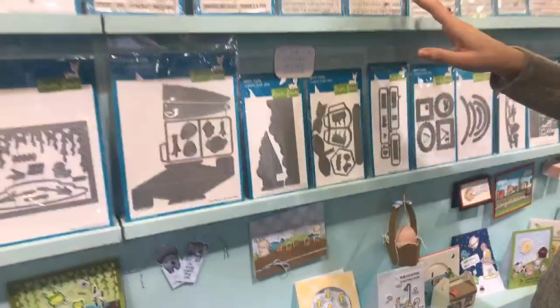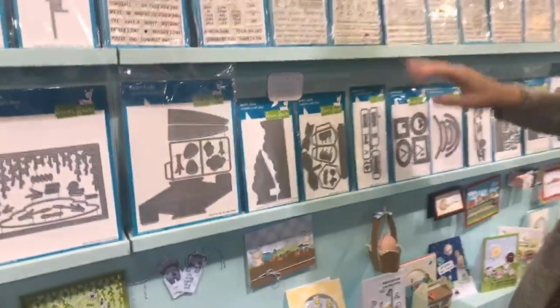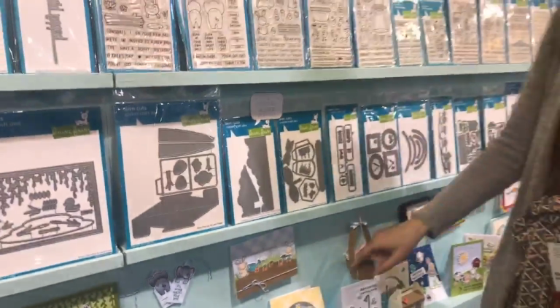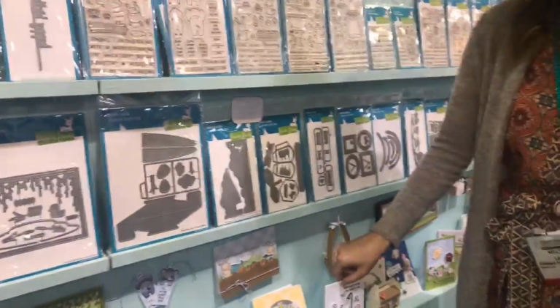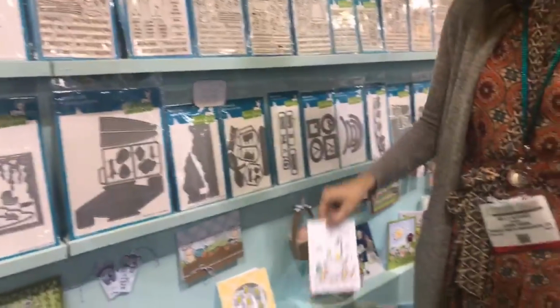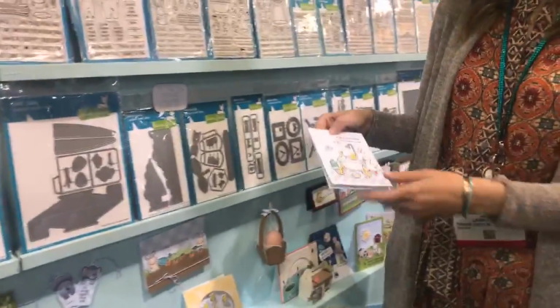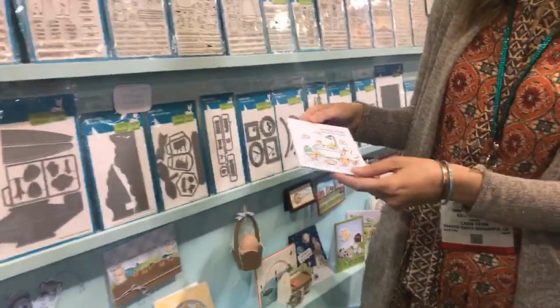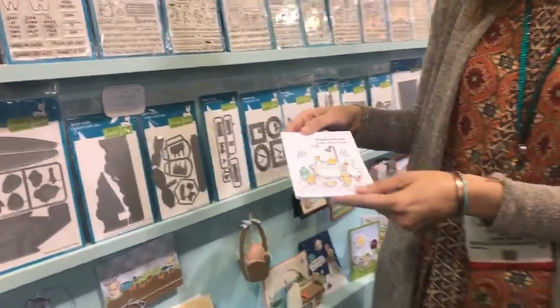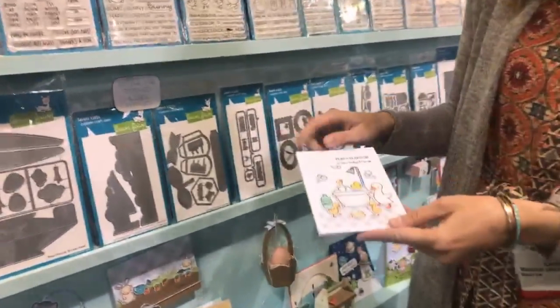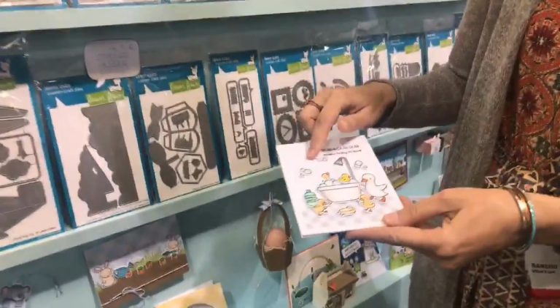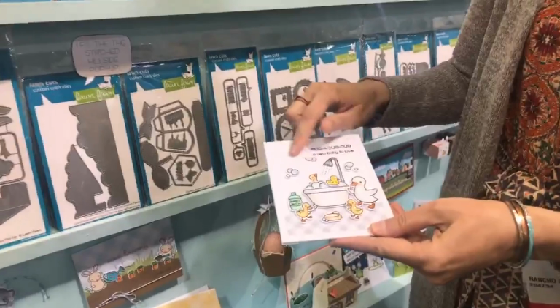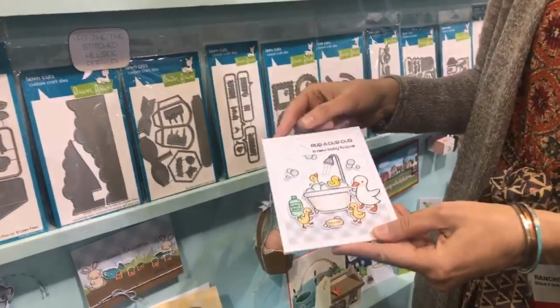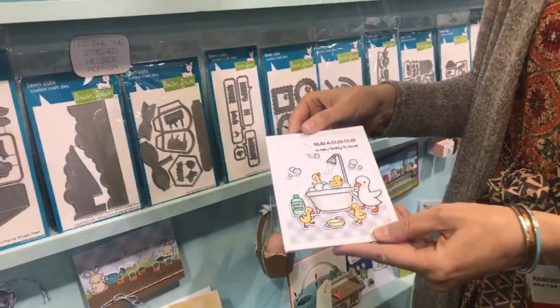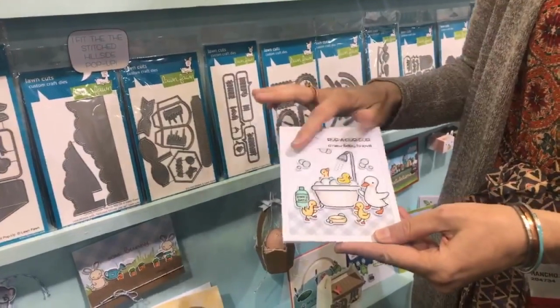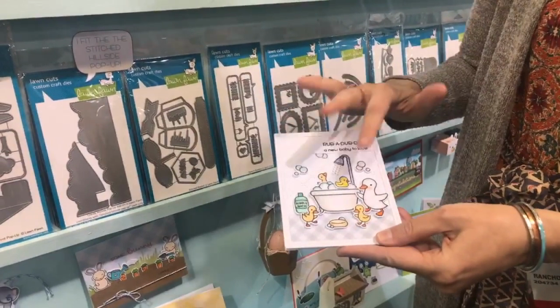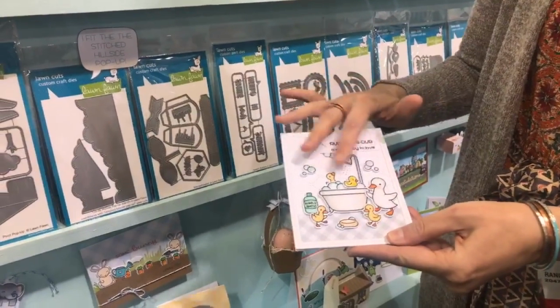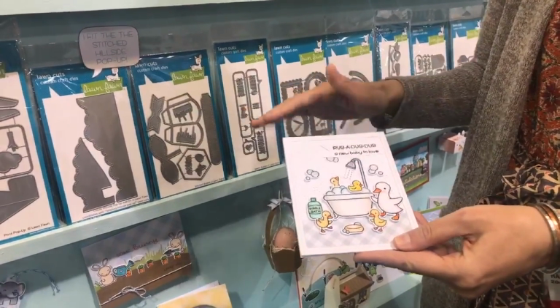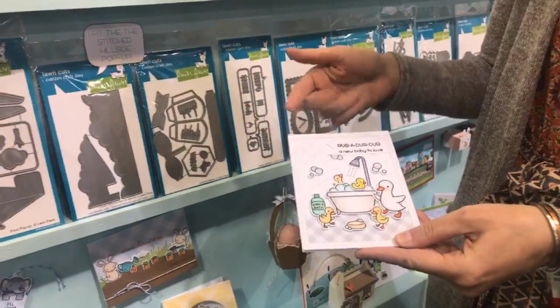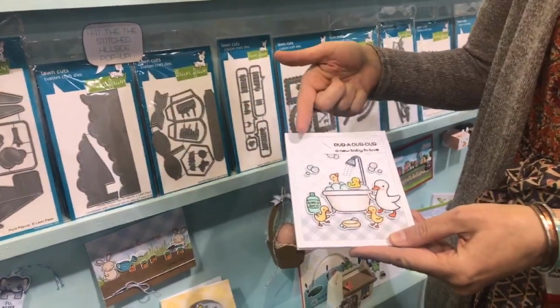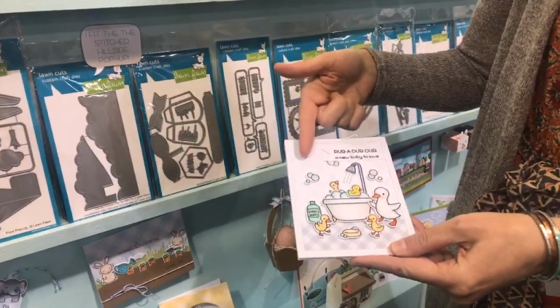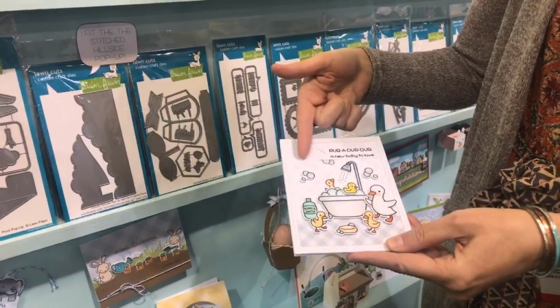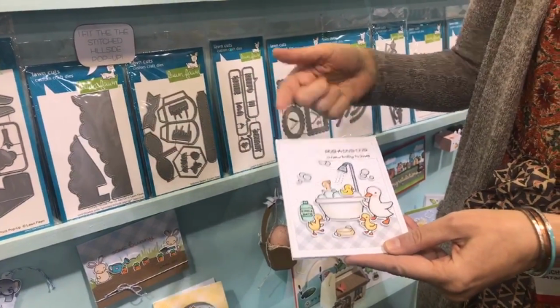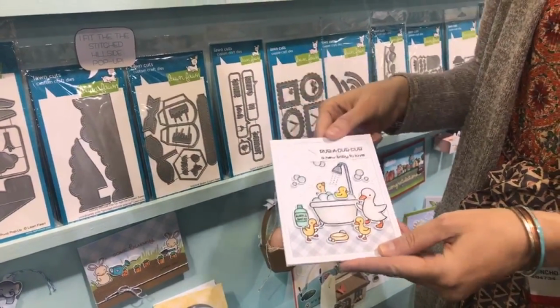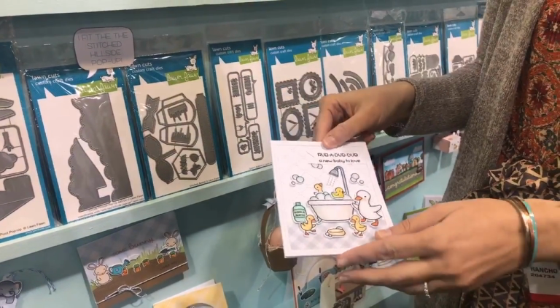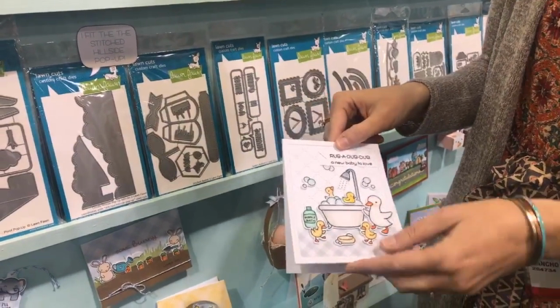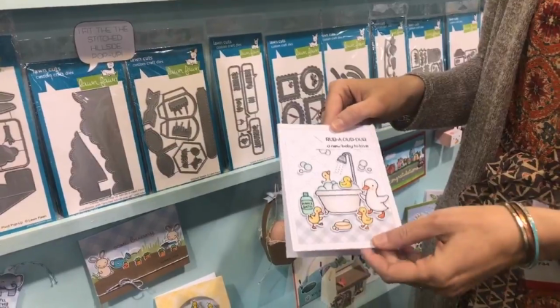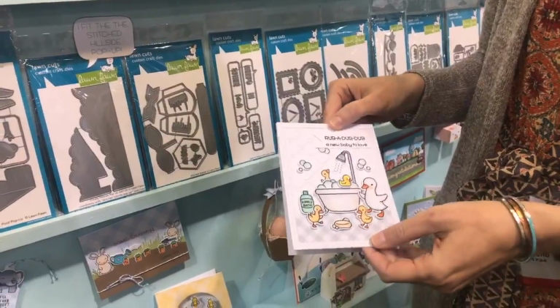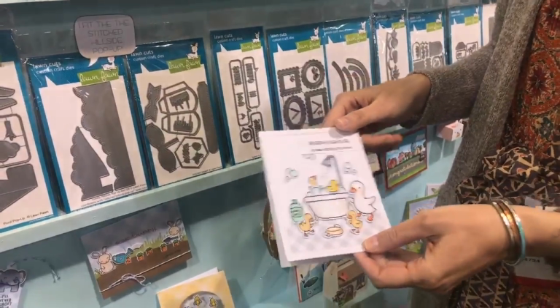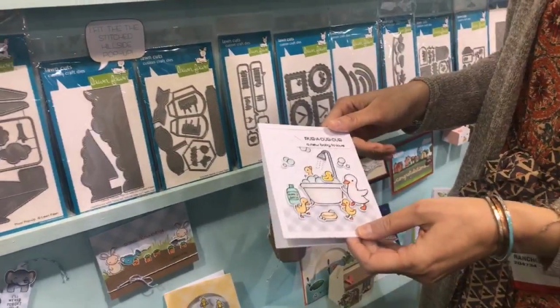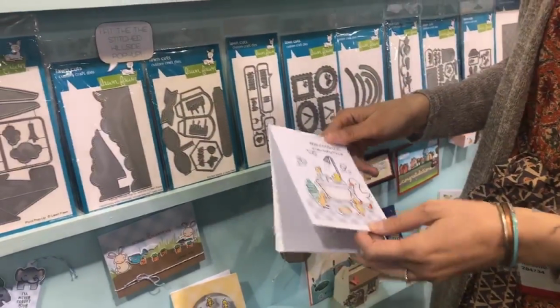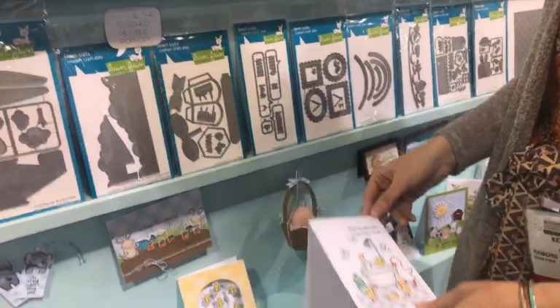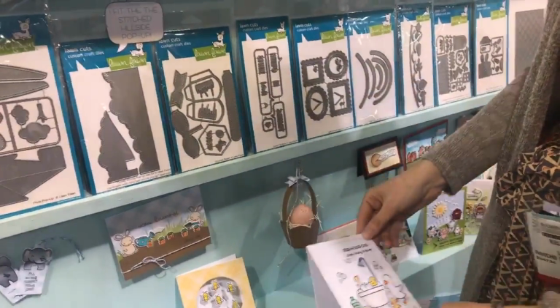My favorite new stamp set is the Rub-A-Dub-Dub stamp set. This has the new quilted backdrop, which has gorgeous detail. You can even put colored paper behind it, and the ducks in the bathtub just makes me smile. It's so cute.